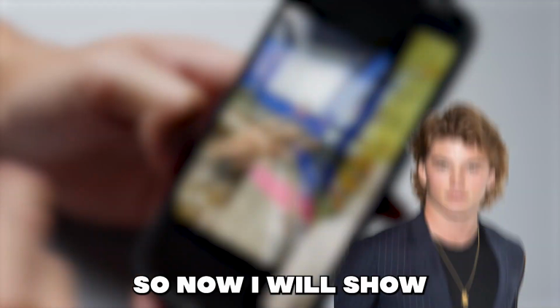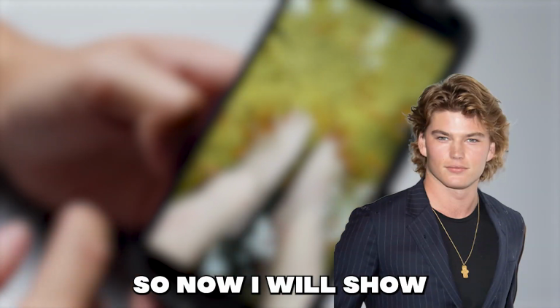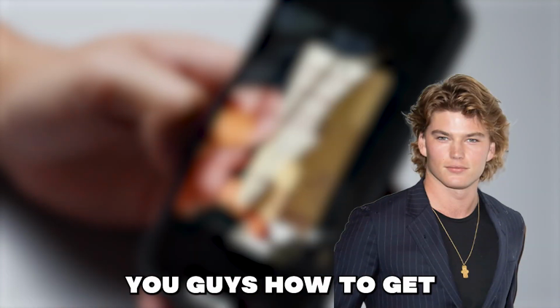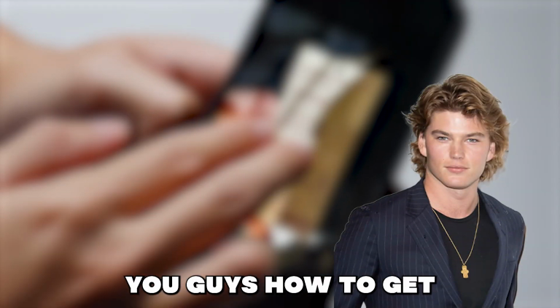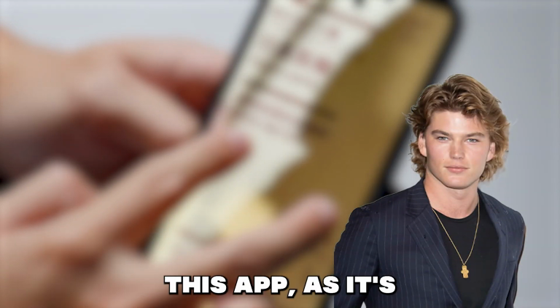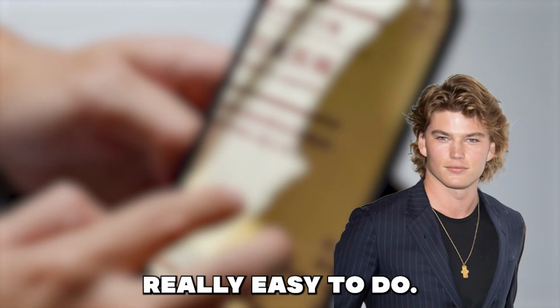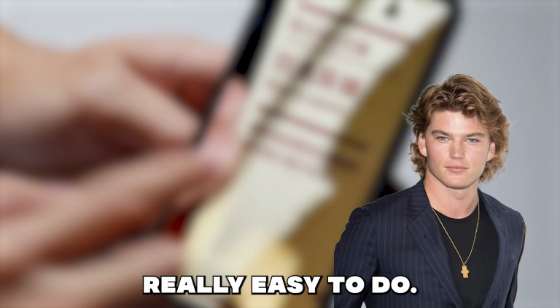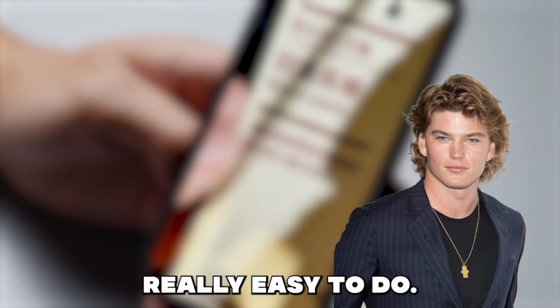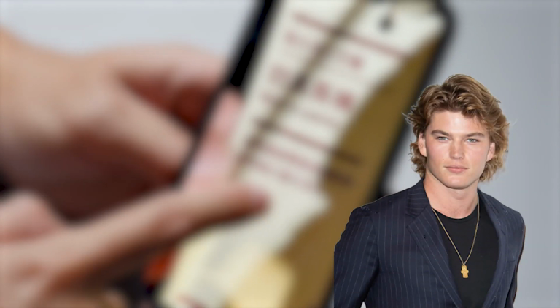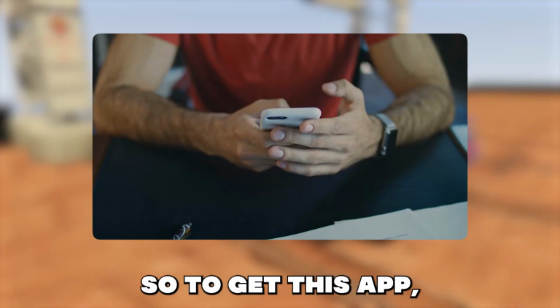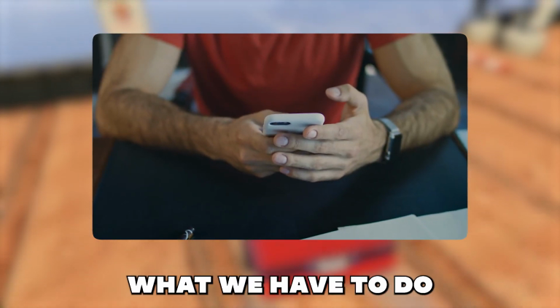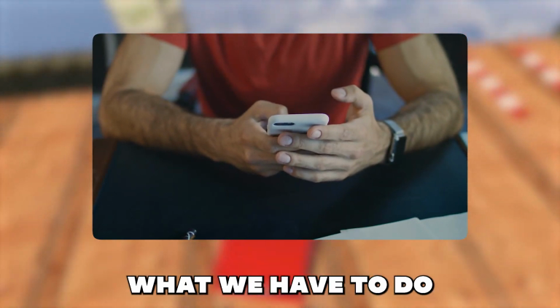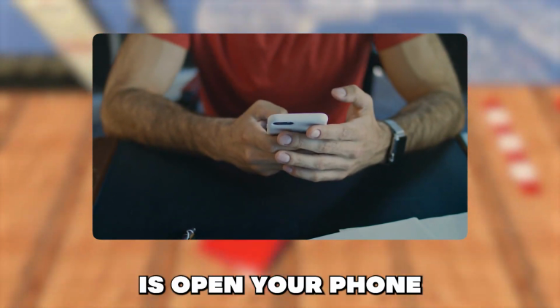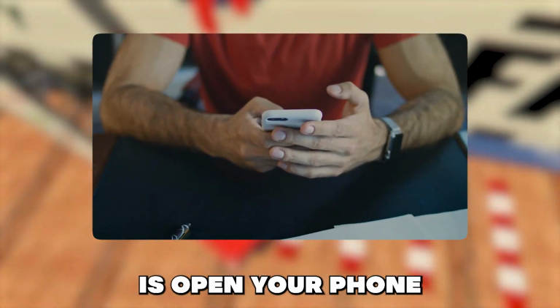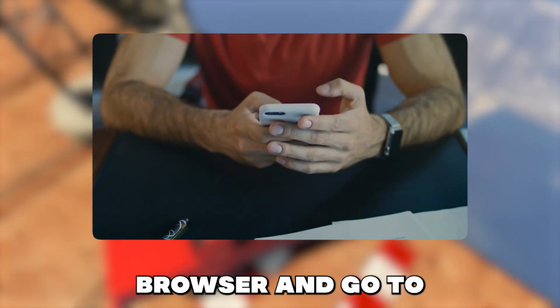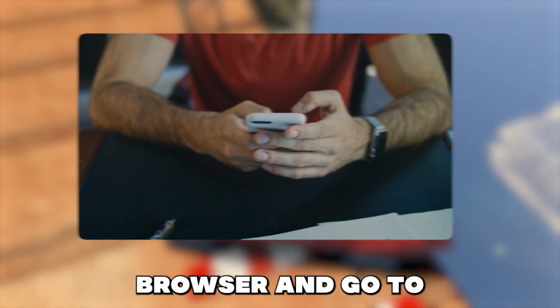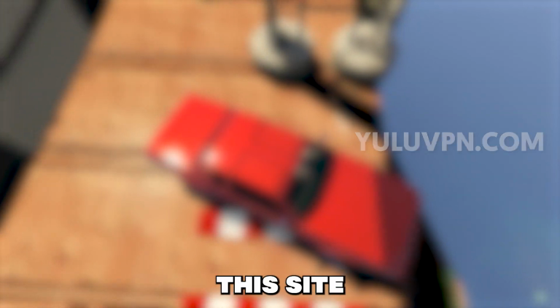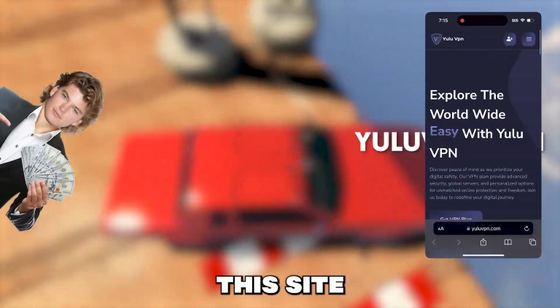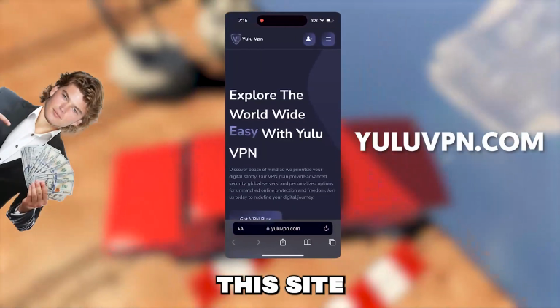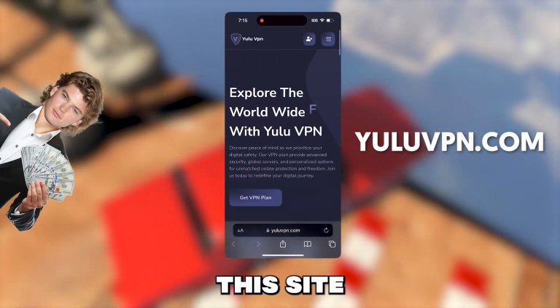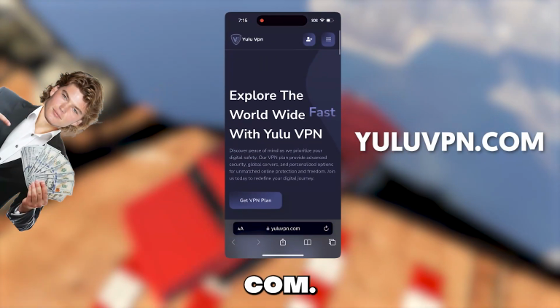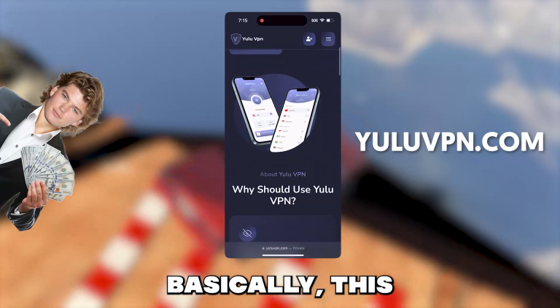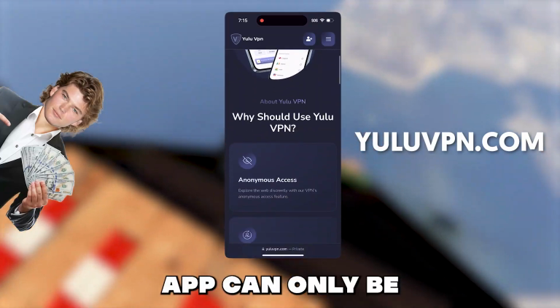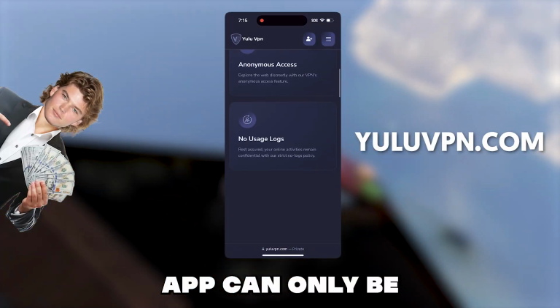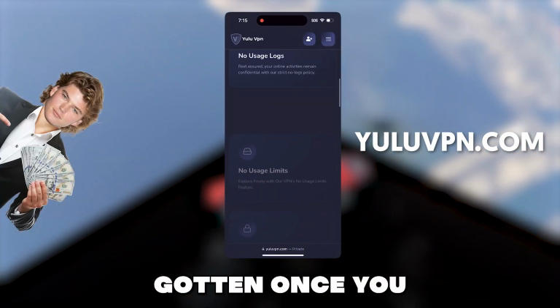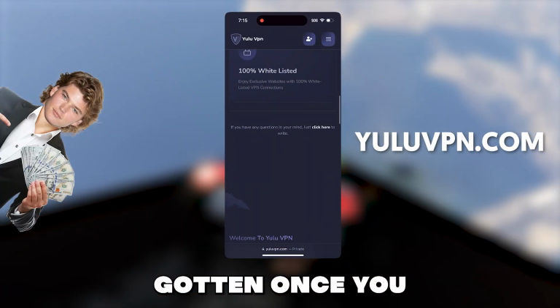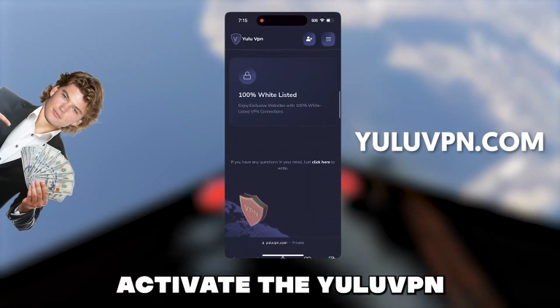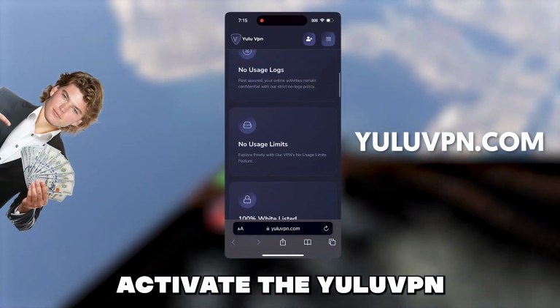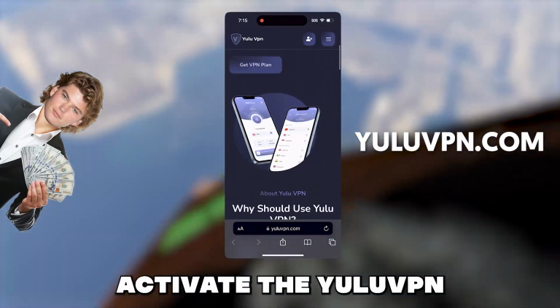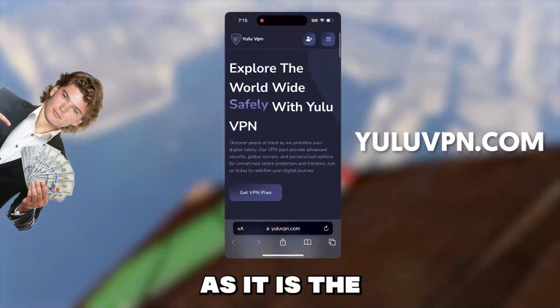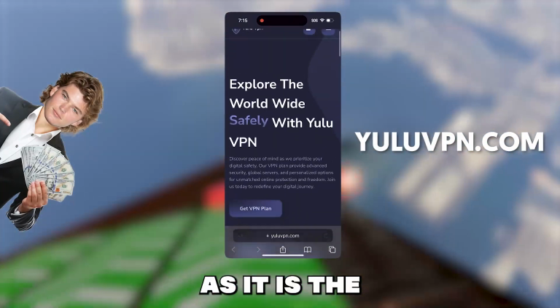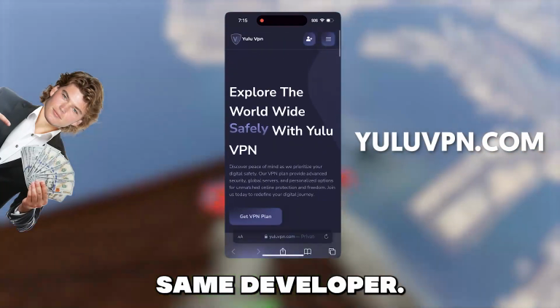So now I will show you guys how to get this app as it's really easy to do. To get this app, what we have to do is open your phone browser and go to this site — yuluvpn.com. Basically this app can only be gotten once you activate the Yulu VPN as it is the same developer.